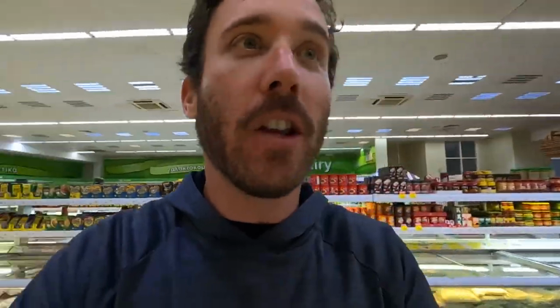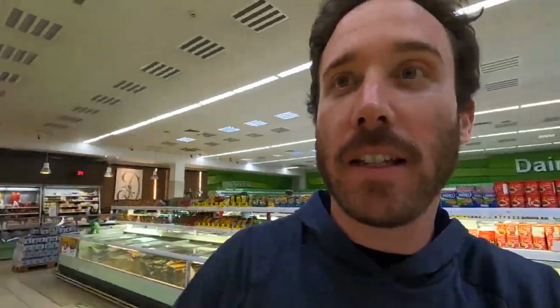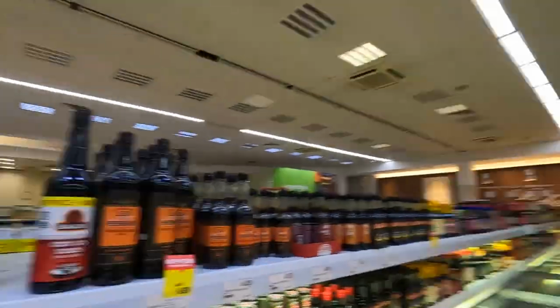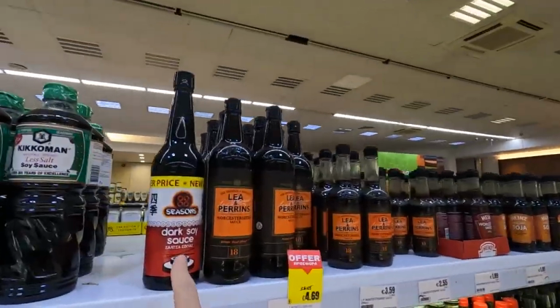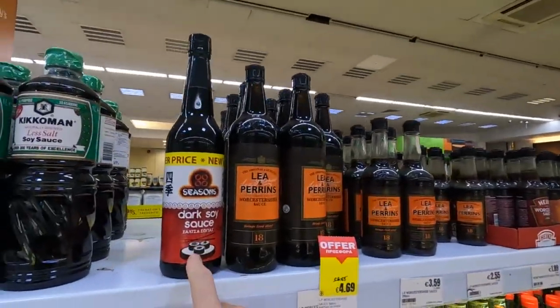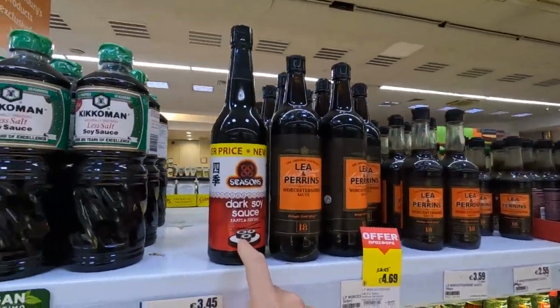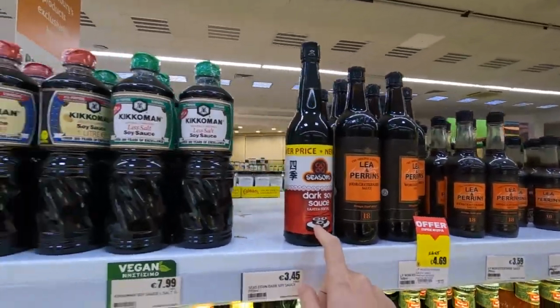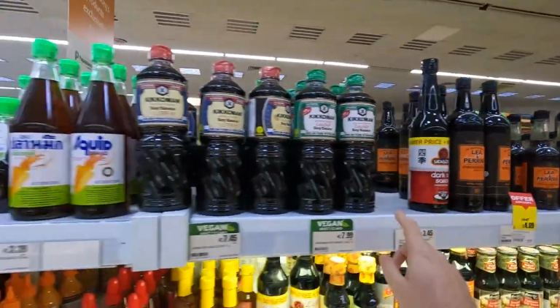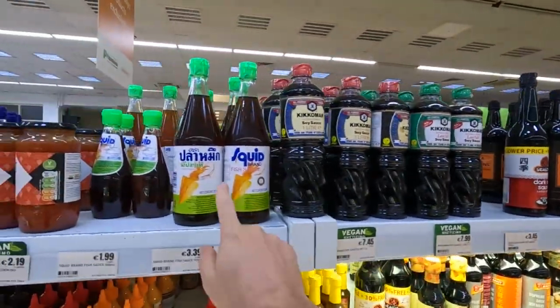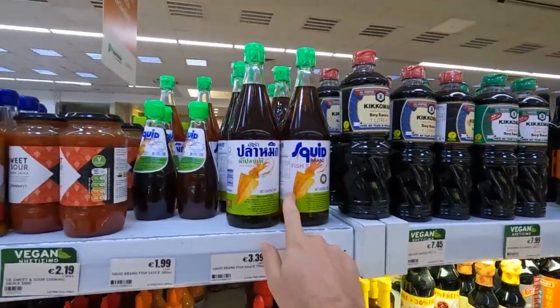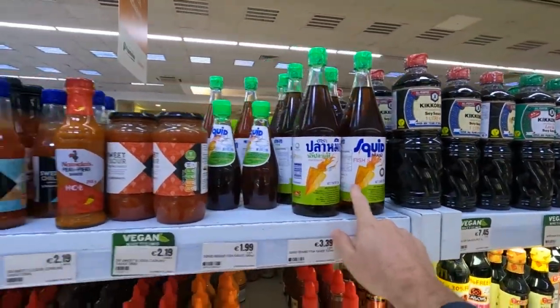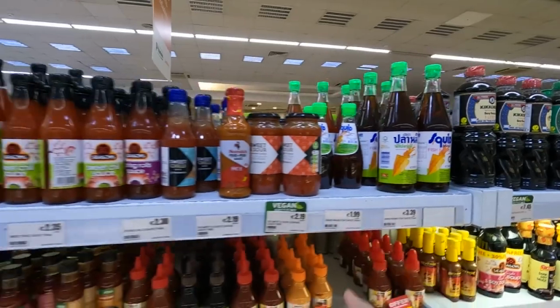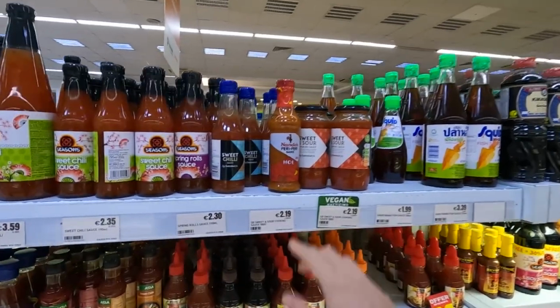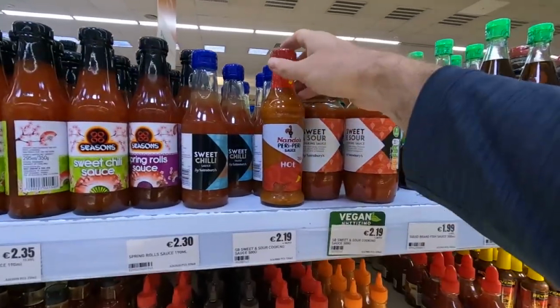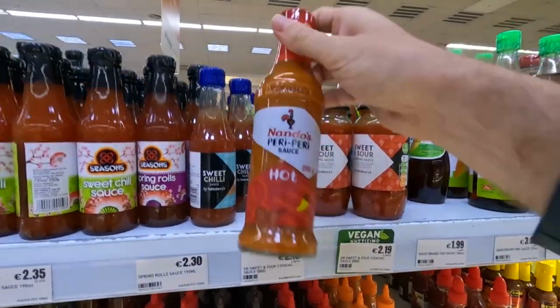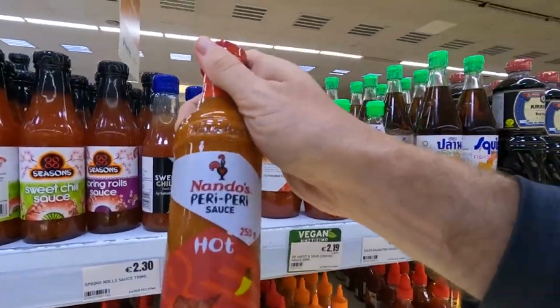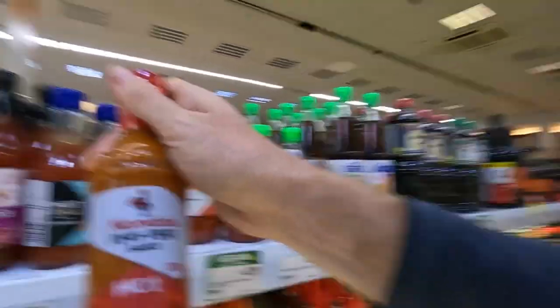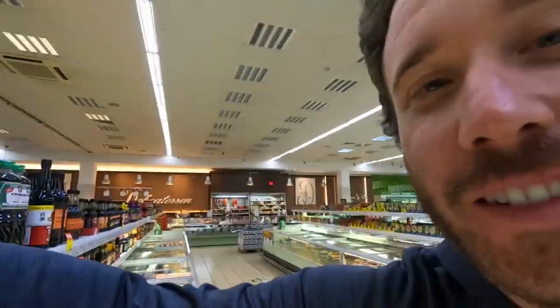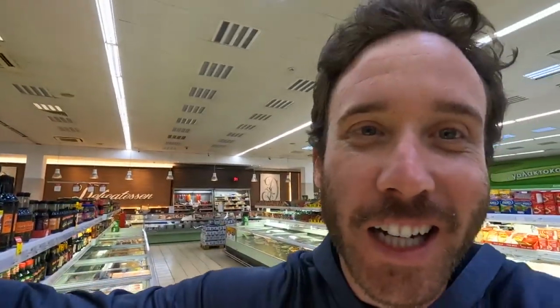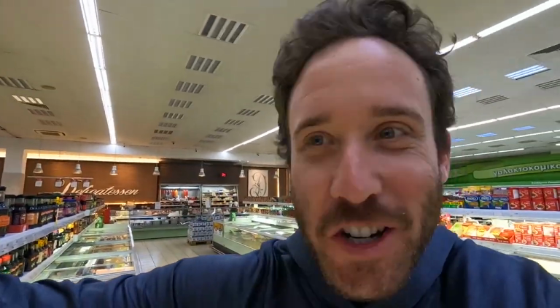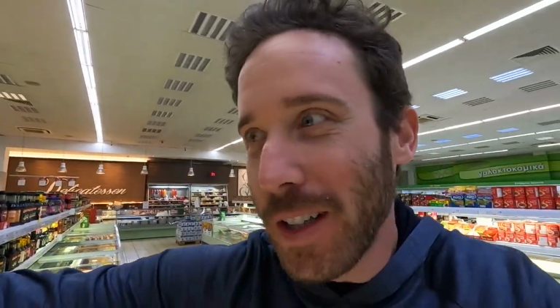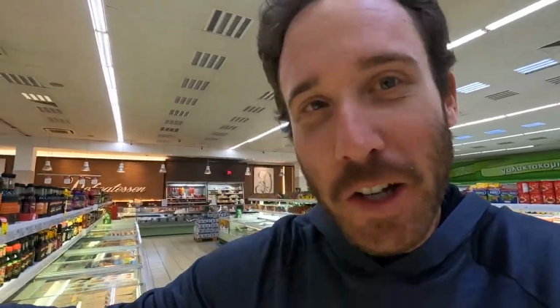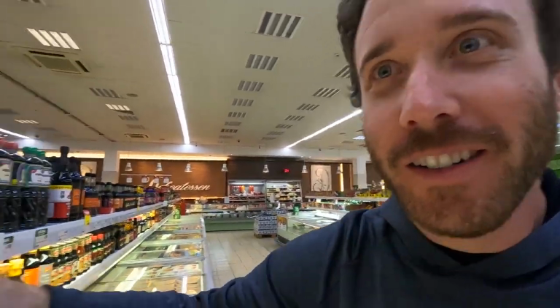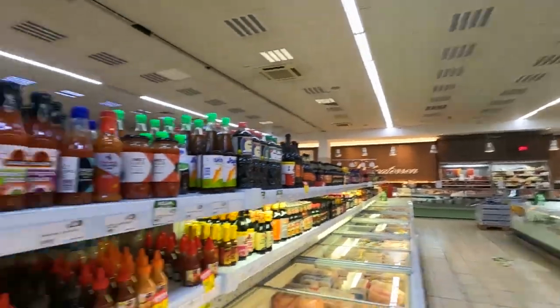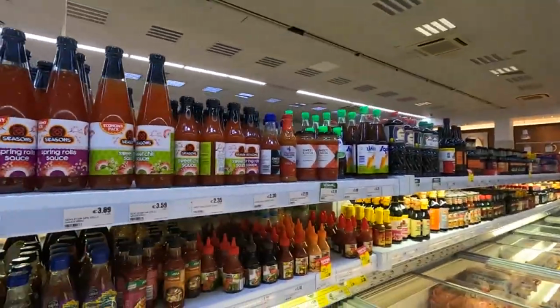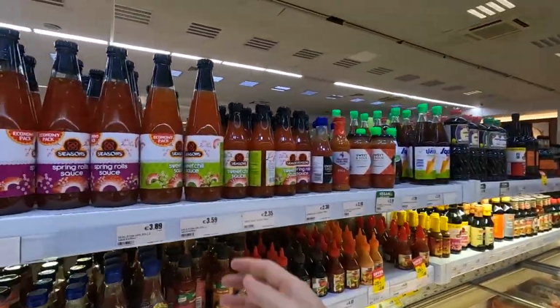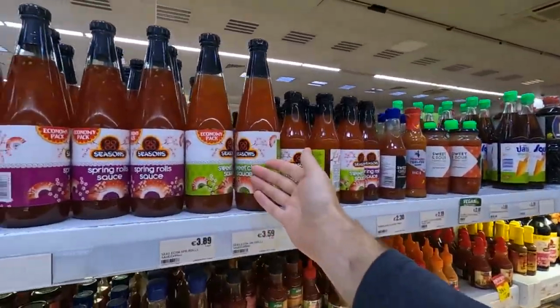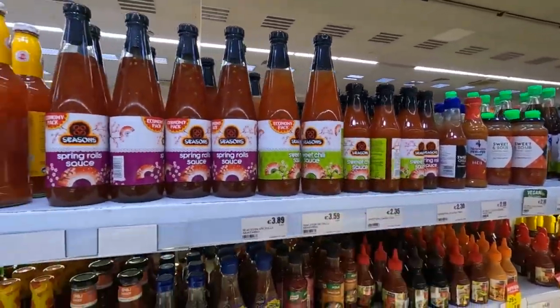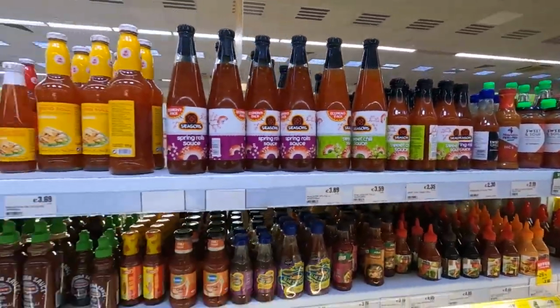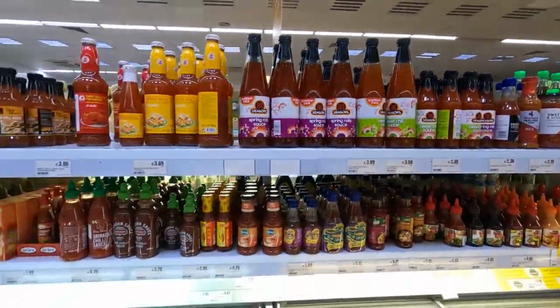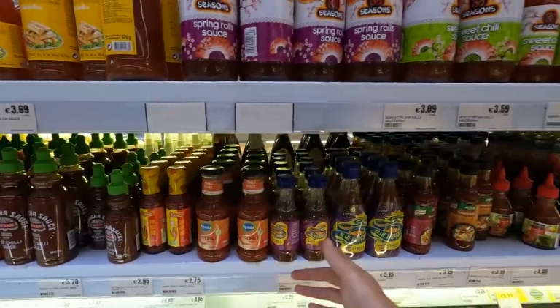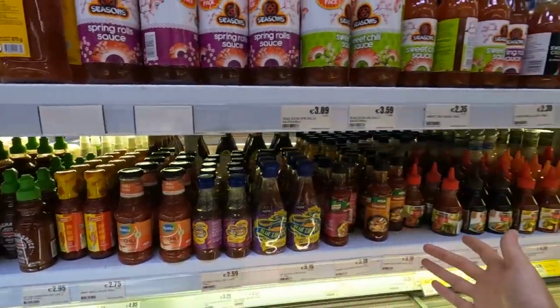Look at this dark soy sauce, fish sauce, but they even have Nando's. I know it's not Asian, but come on. Sweet chili sauce, all these hot sauces.